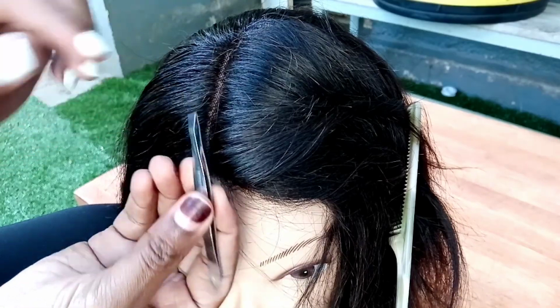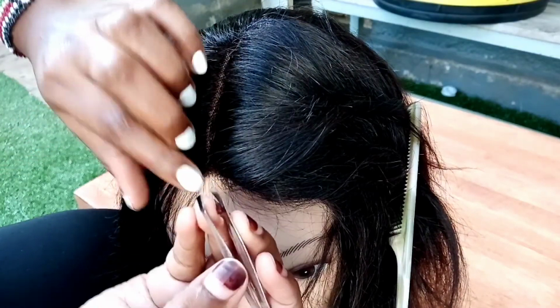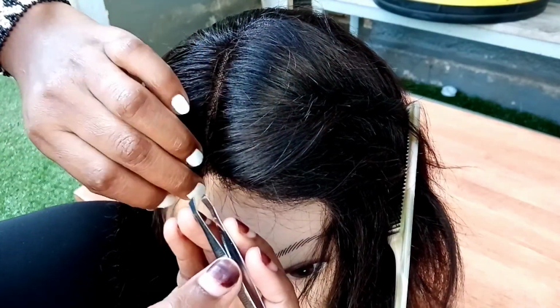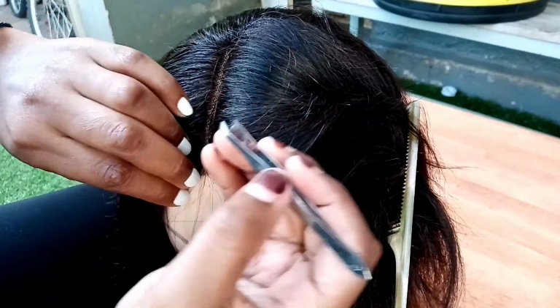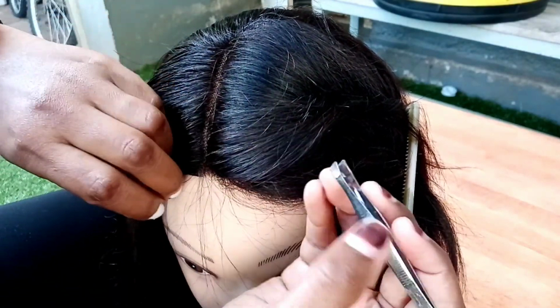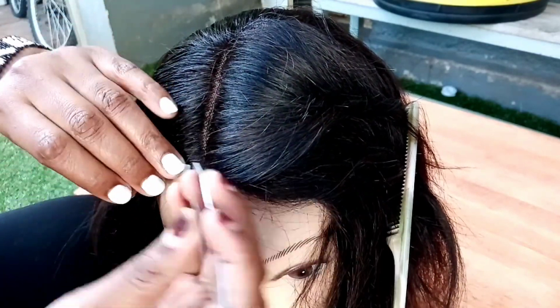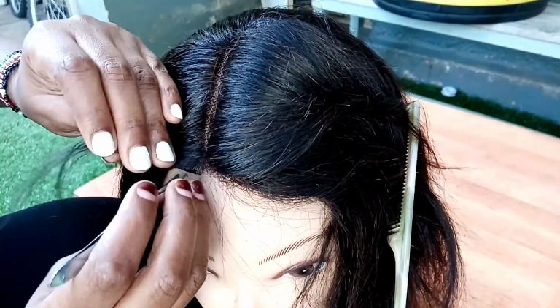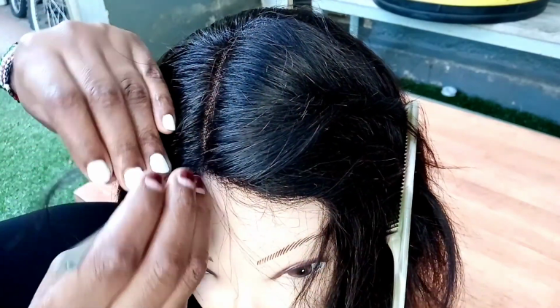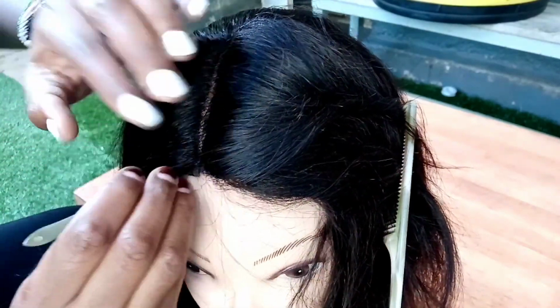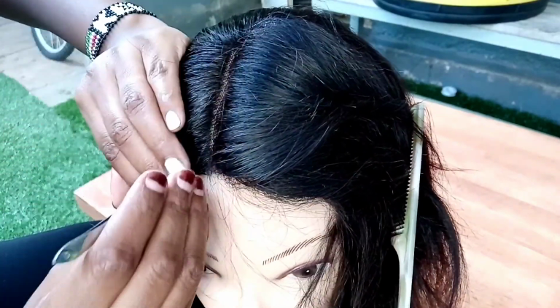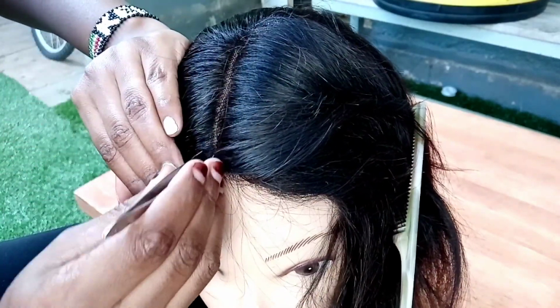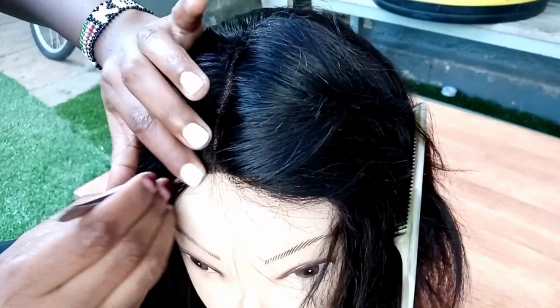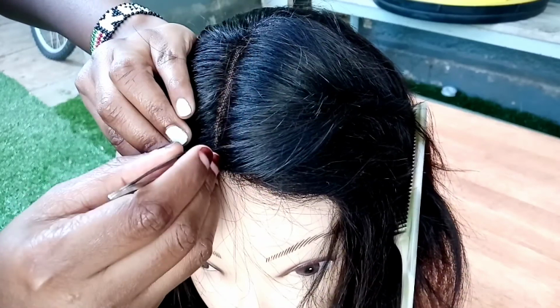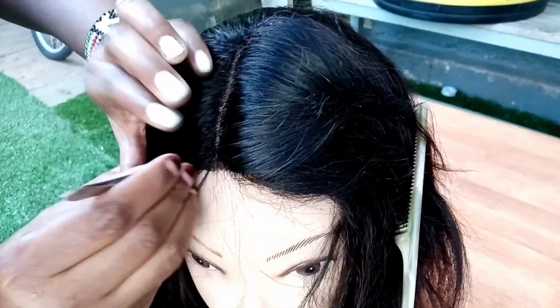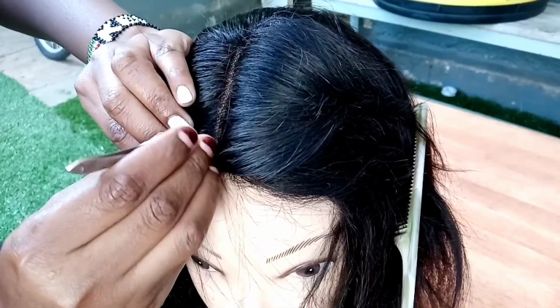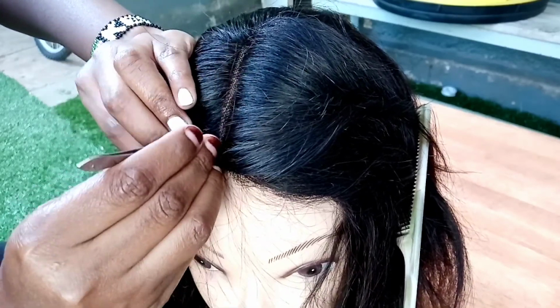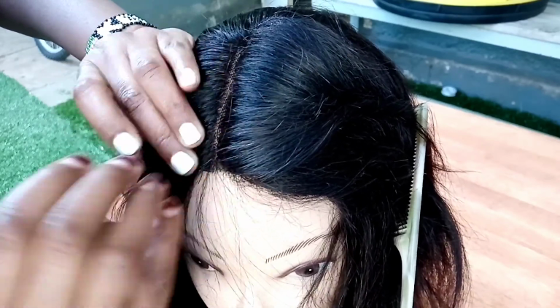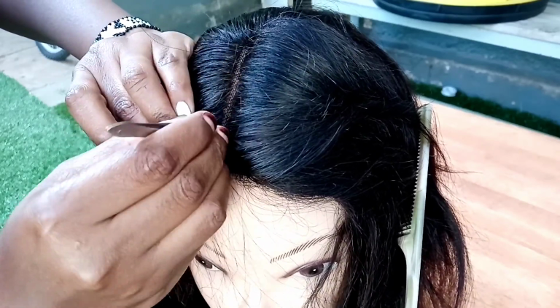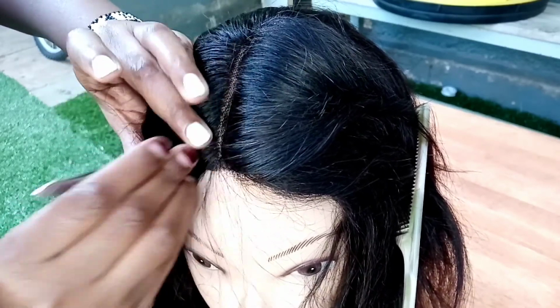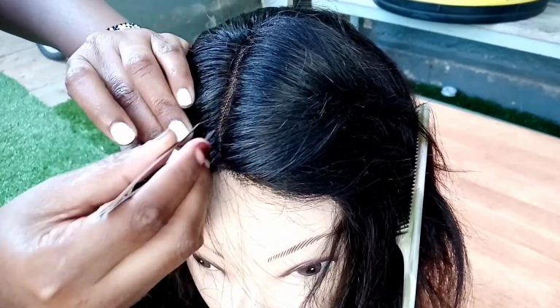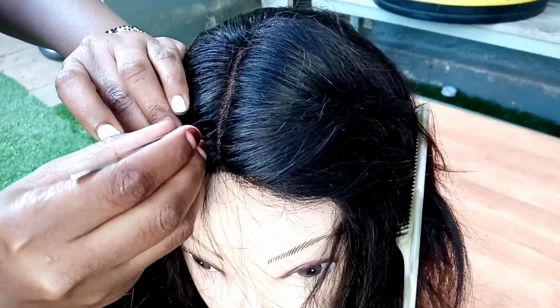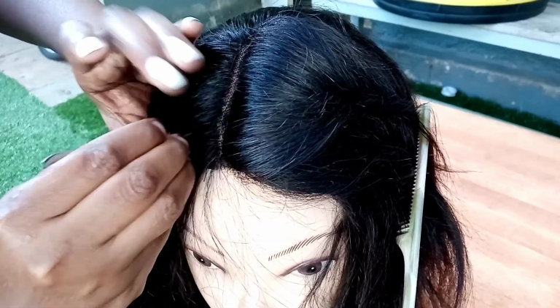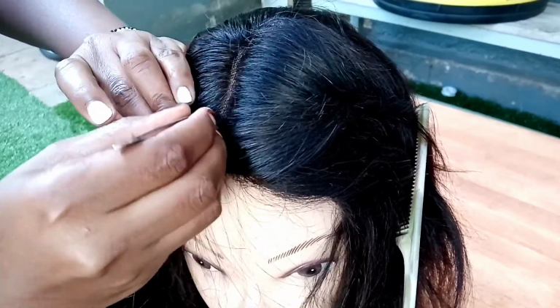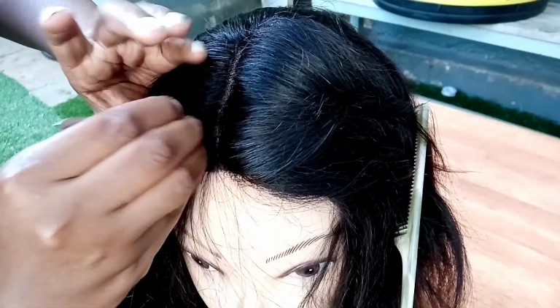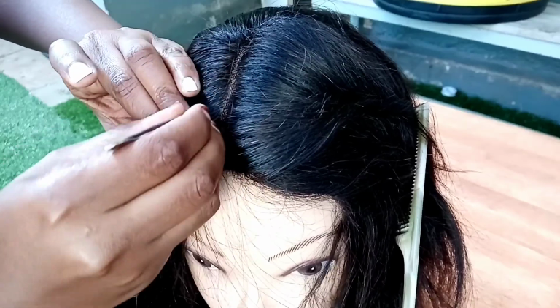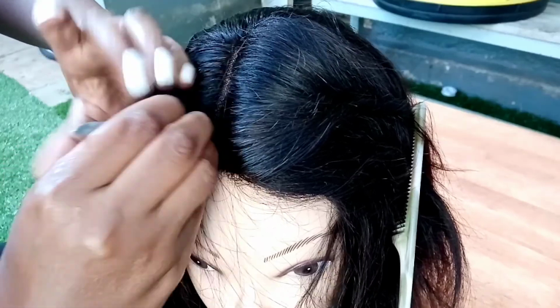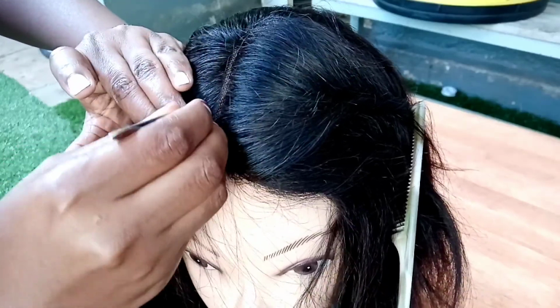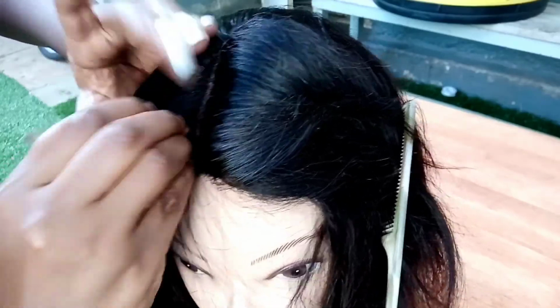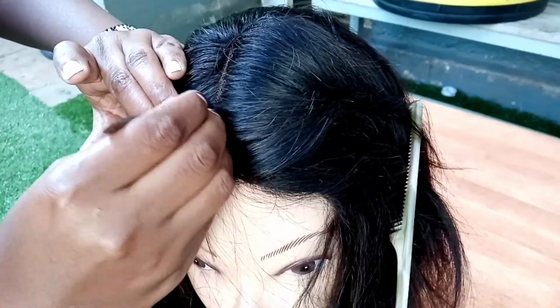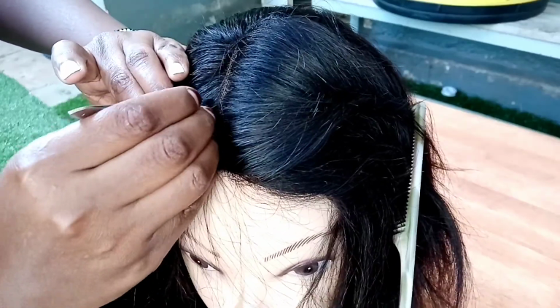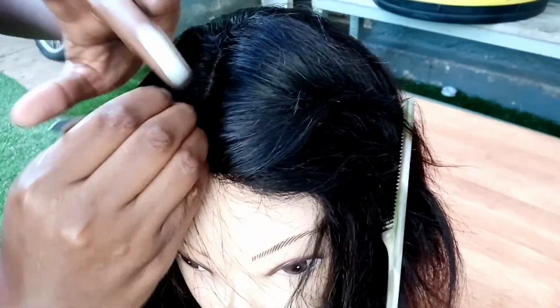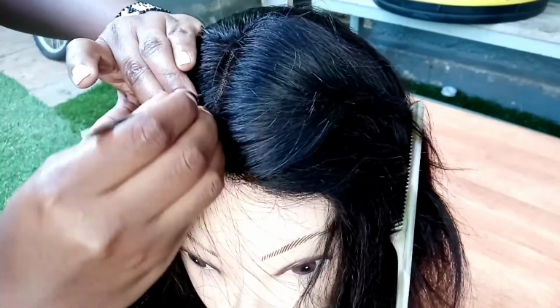I'm going ahead with my tweezers and plucking it down, just to make the hair lay on one side nicely.